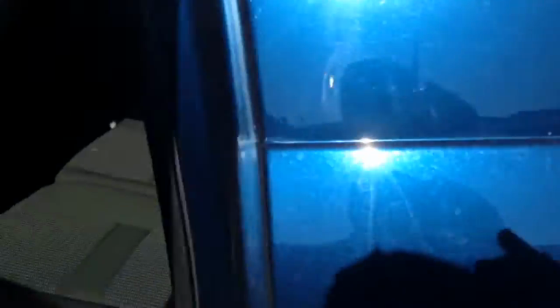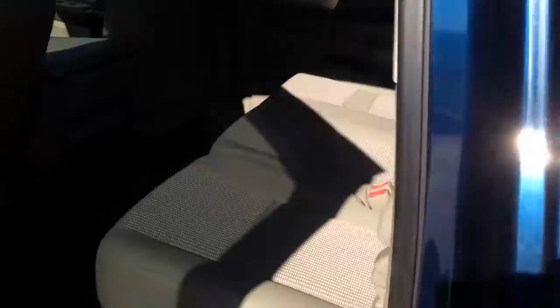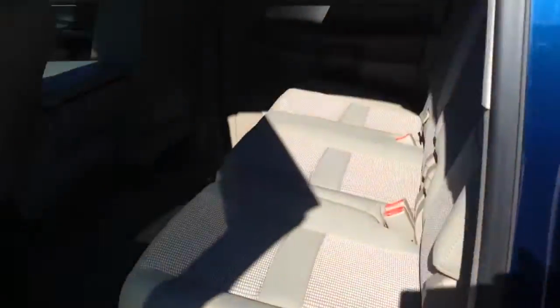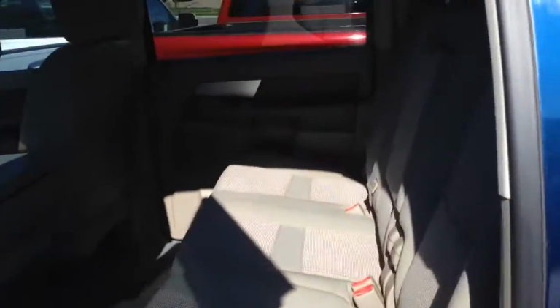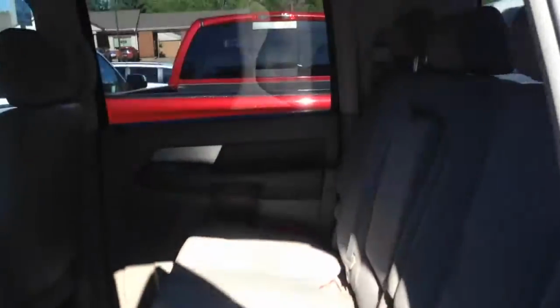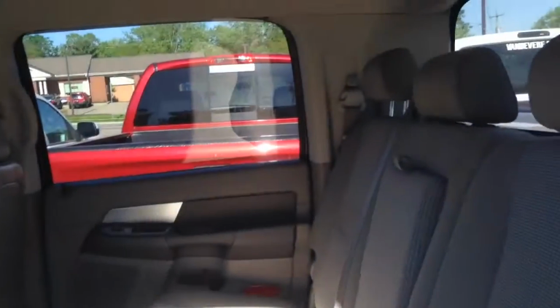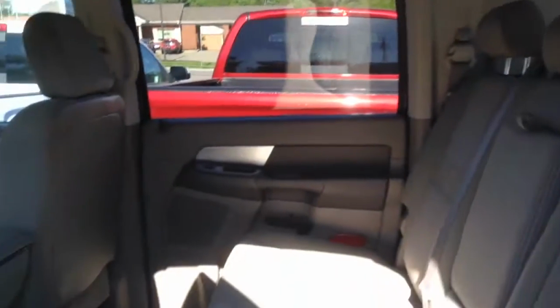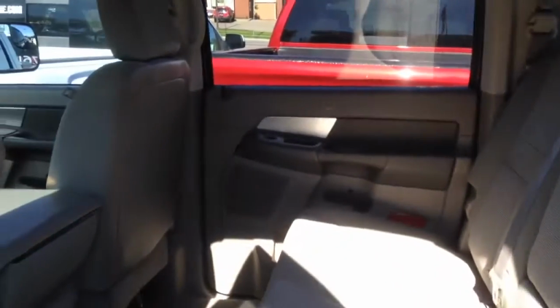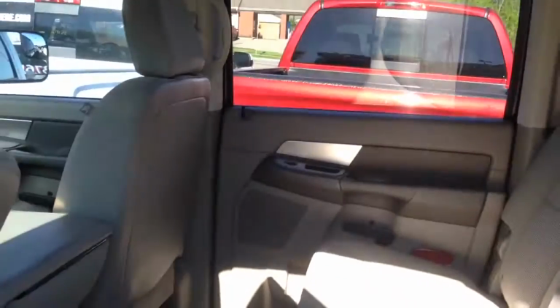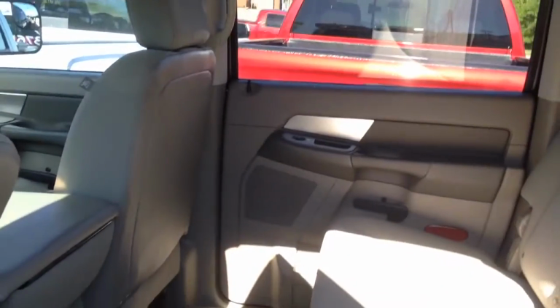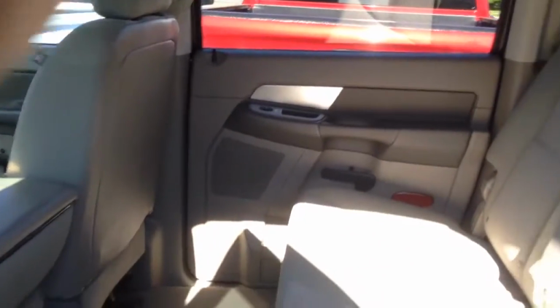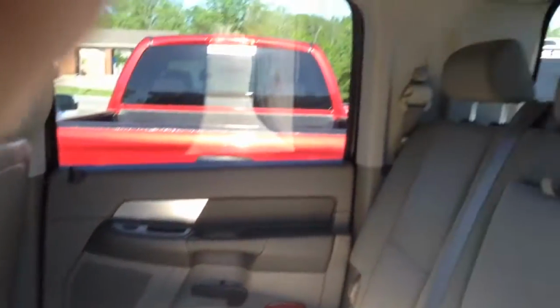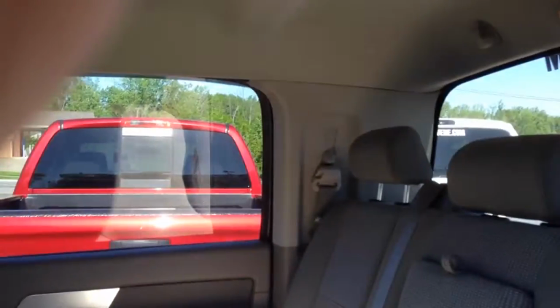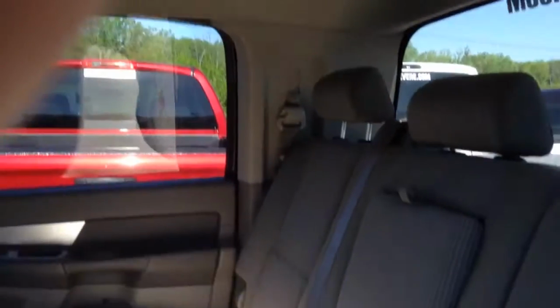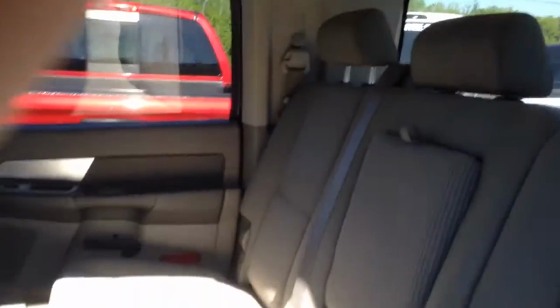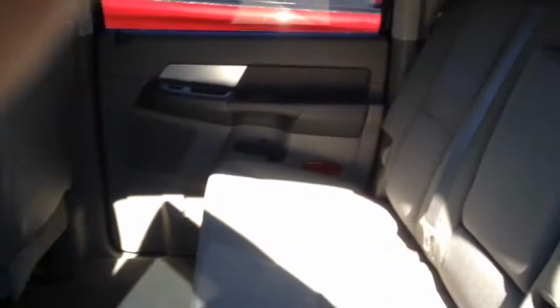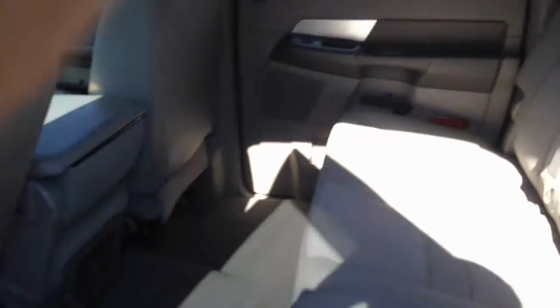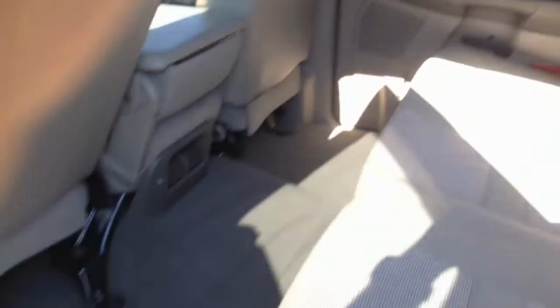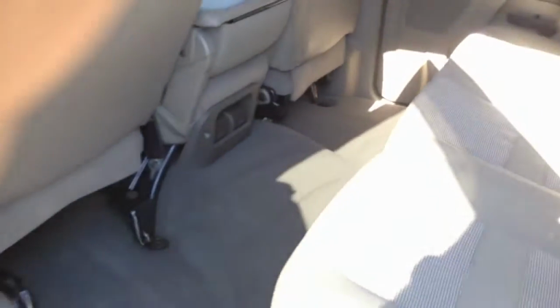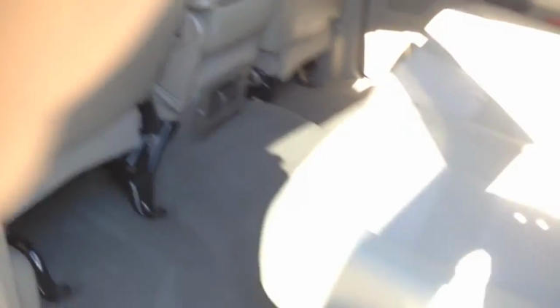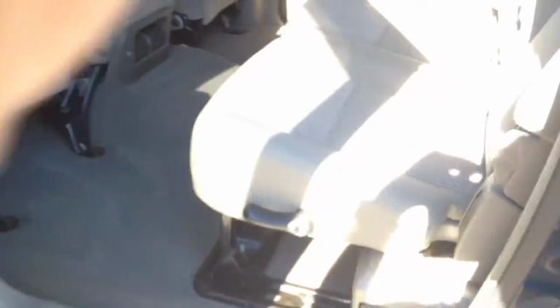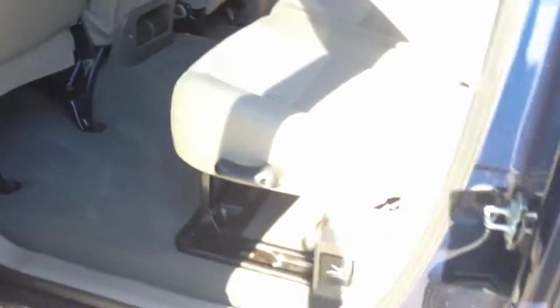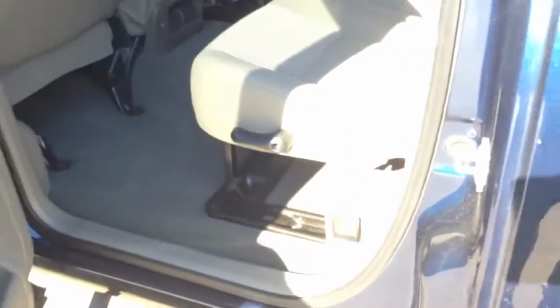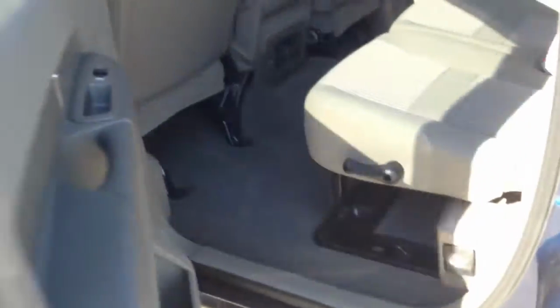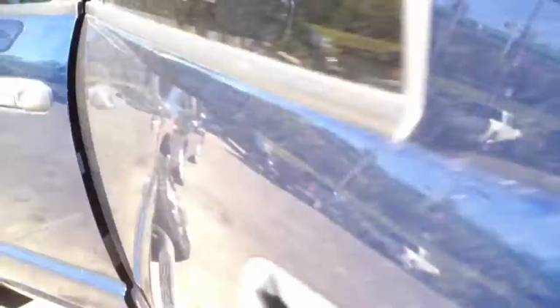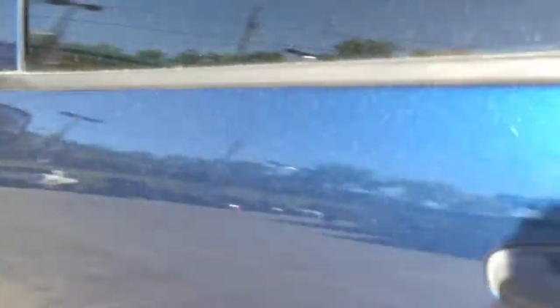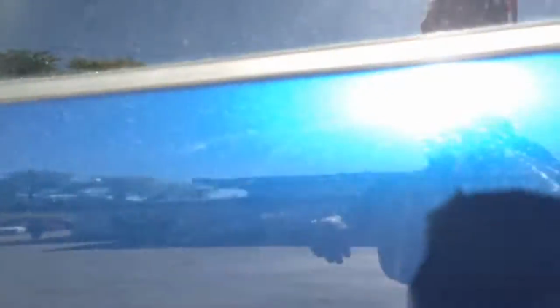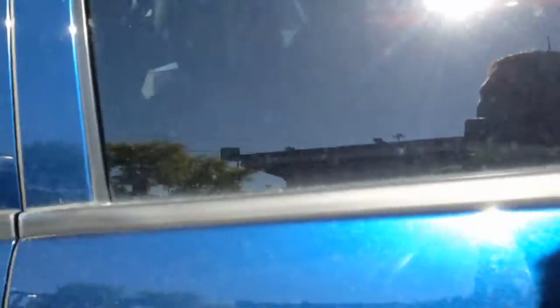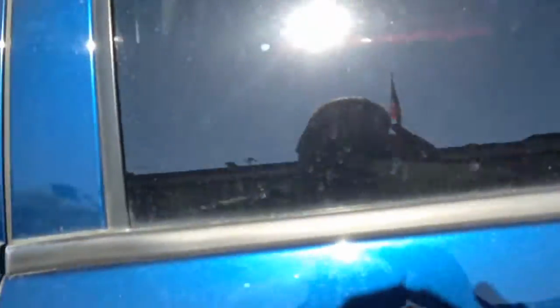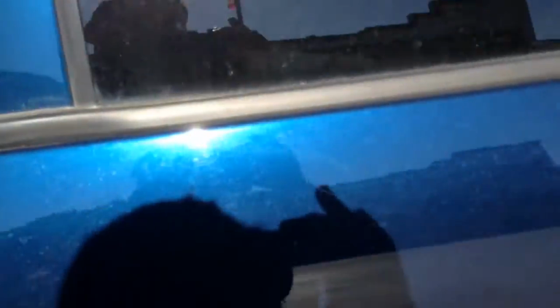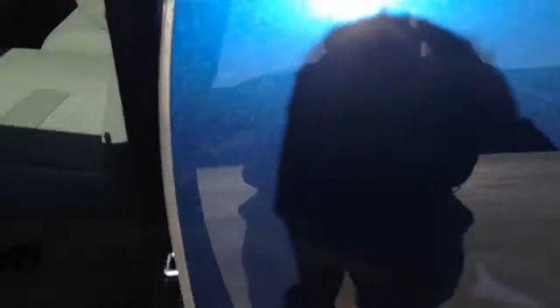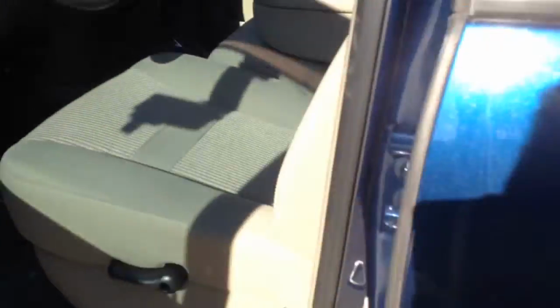Here's the back seat — you have tons of room. This is a mega cab, tons of room in the back. Everything on the interior of this vehicle is very, very clean.